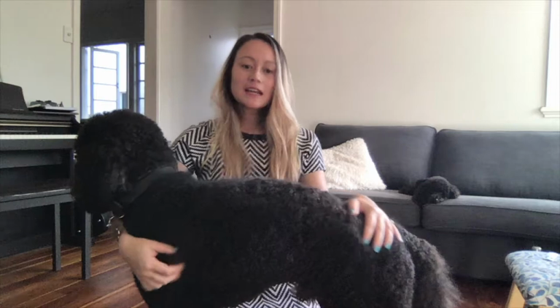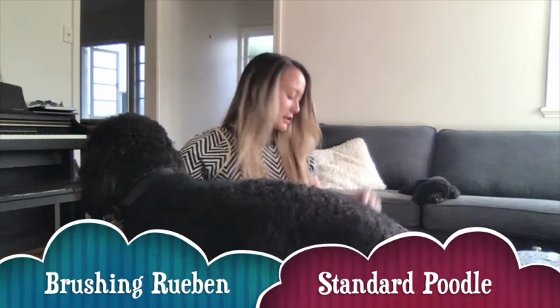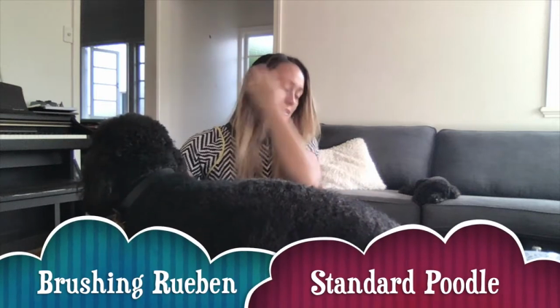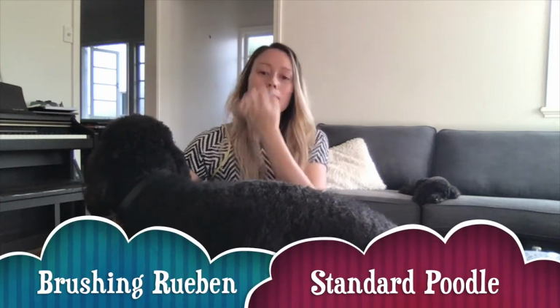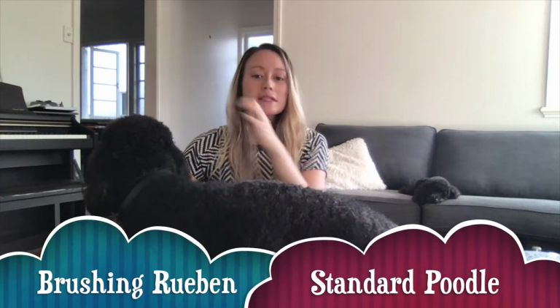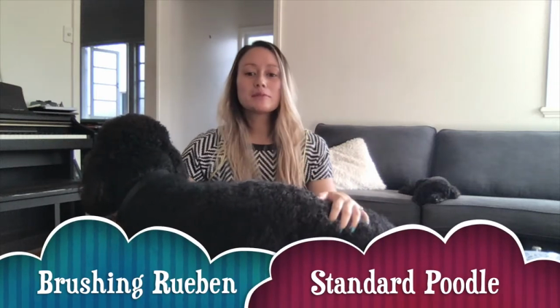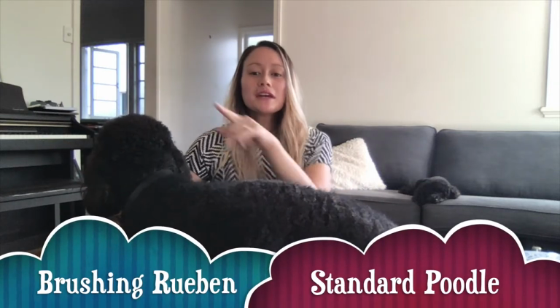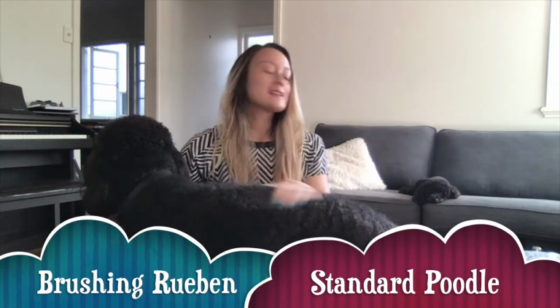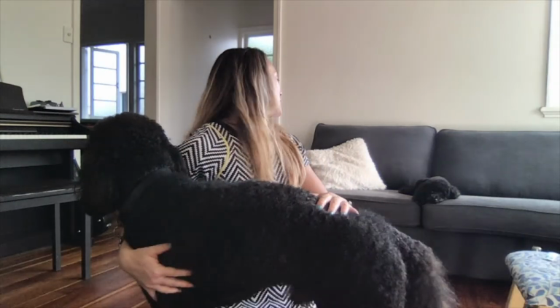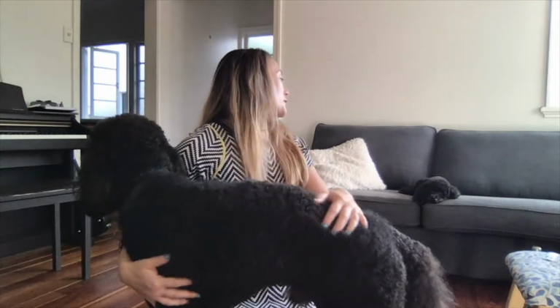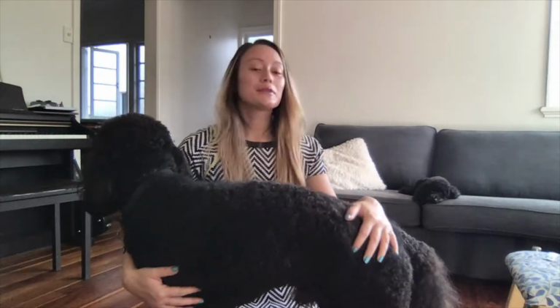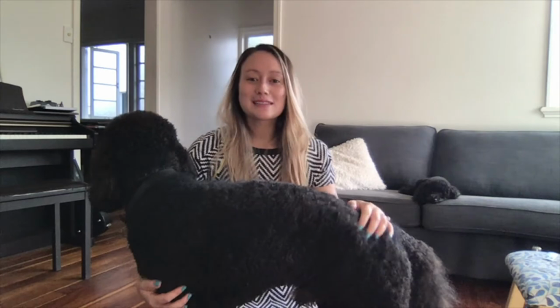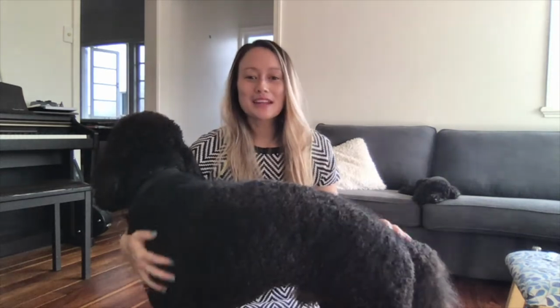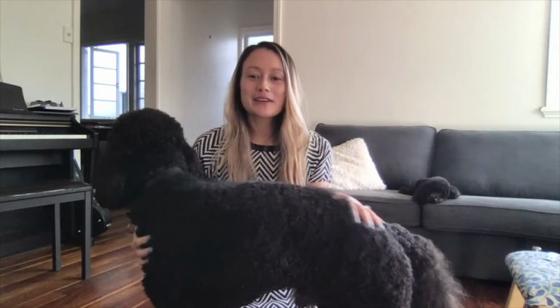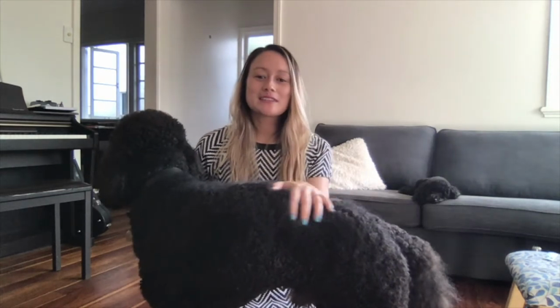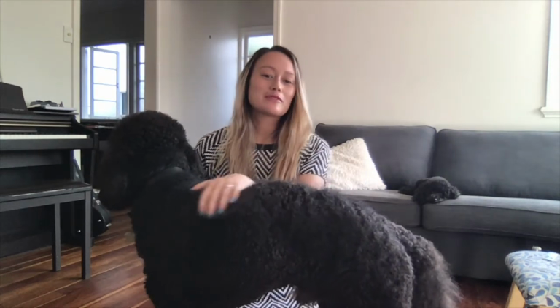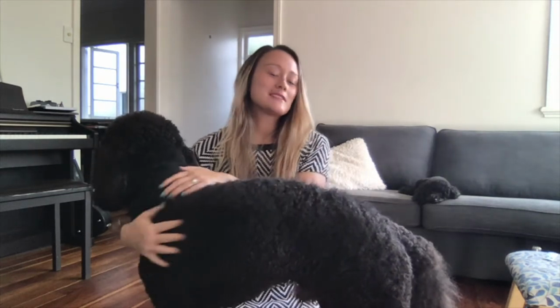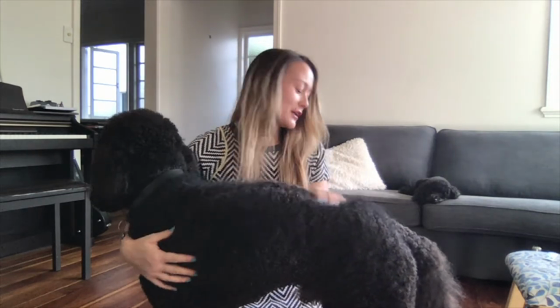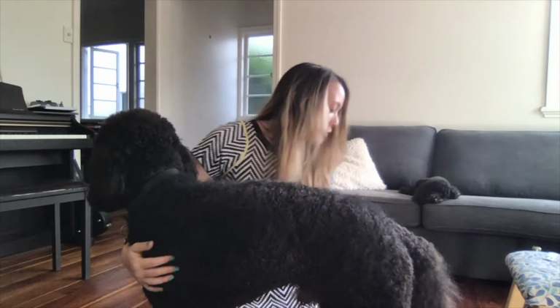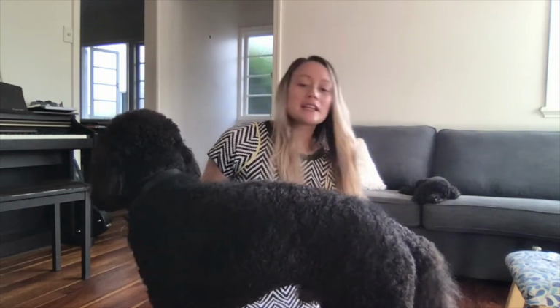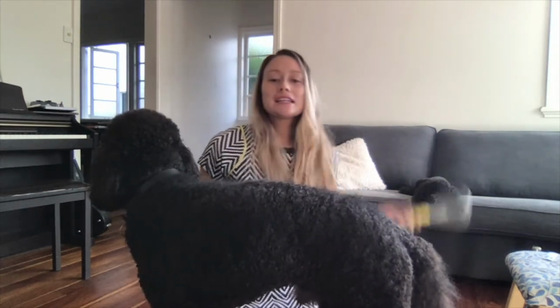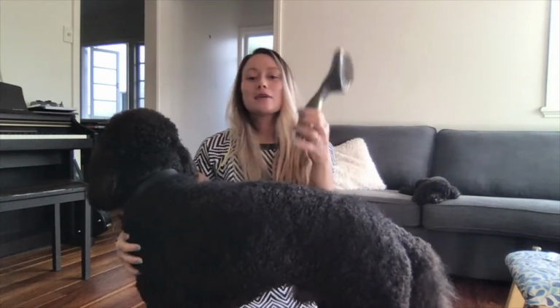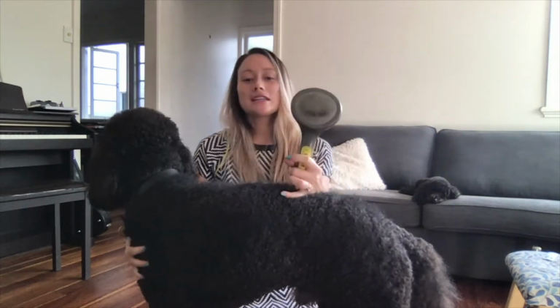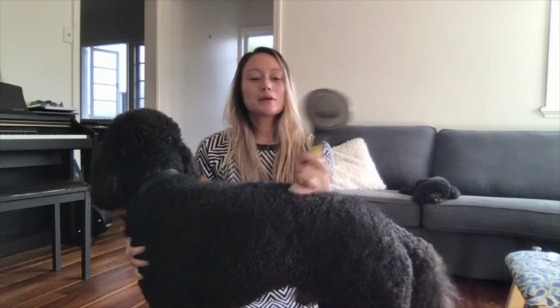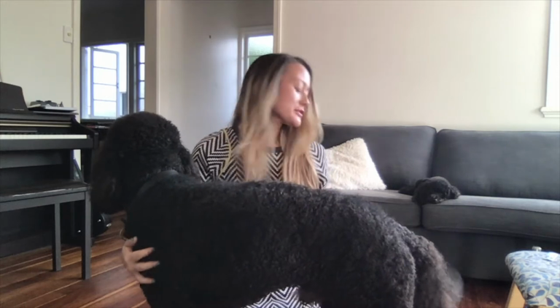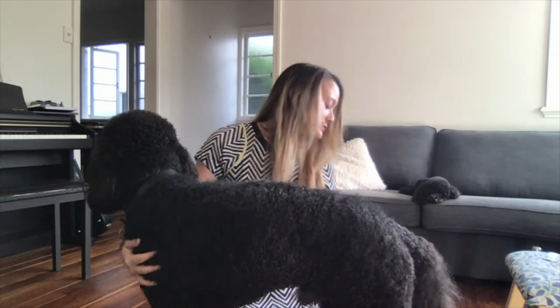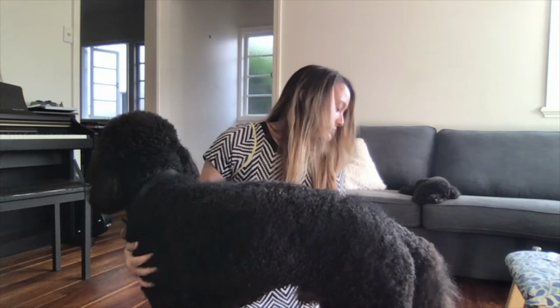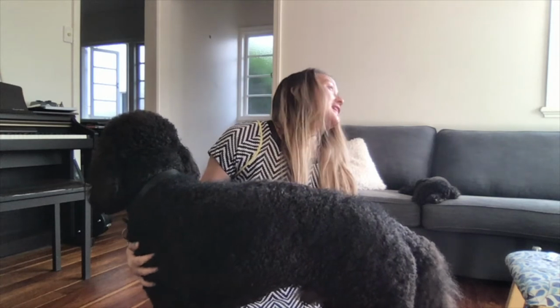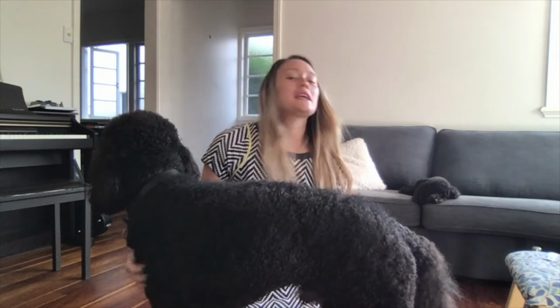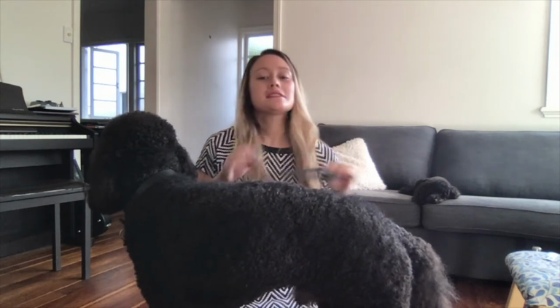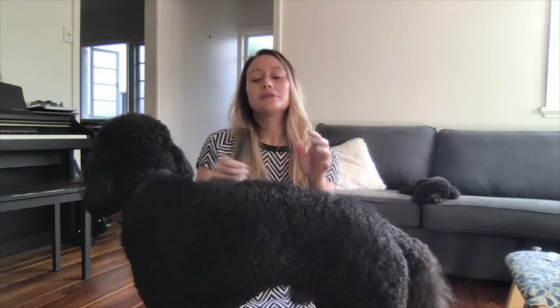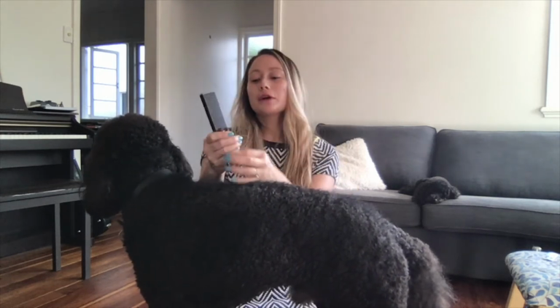Today I'm just going to be brushing Ruben, my standard poodle. You can see my little toy poodle Gizmo in the background — he's waiting for his turn. What you'll need is a wire slicker brush and a steel comb.